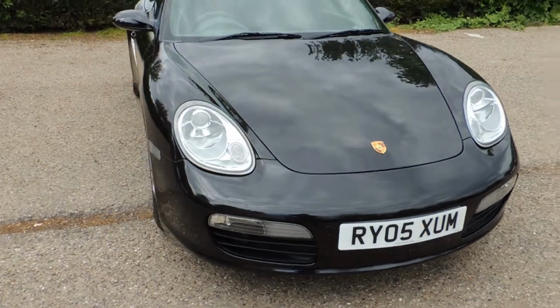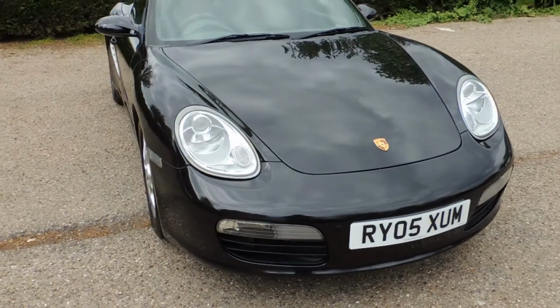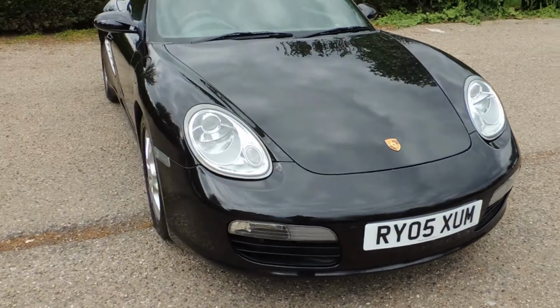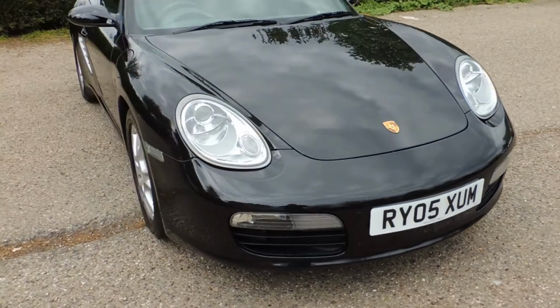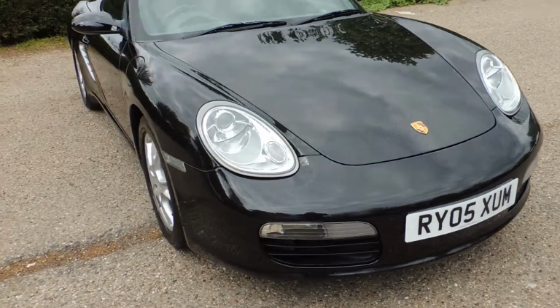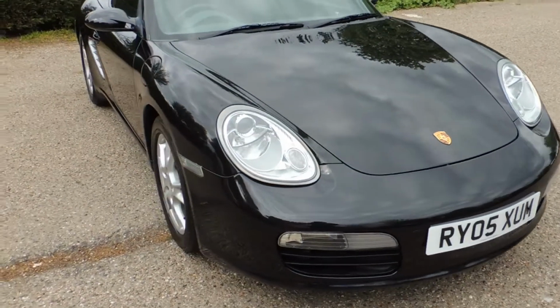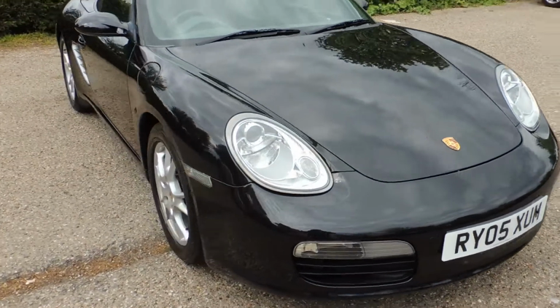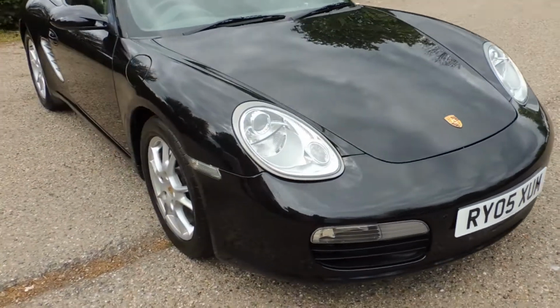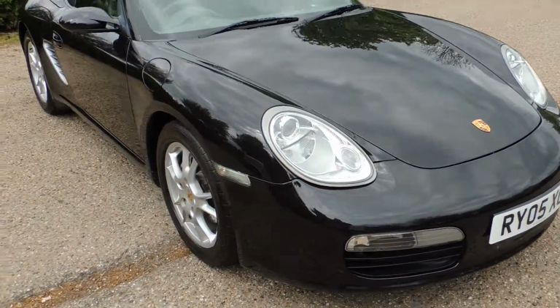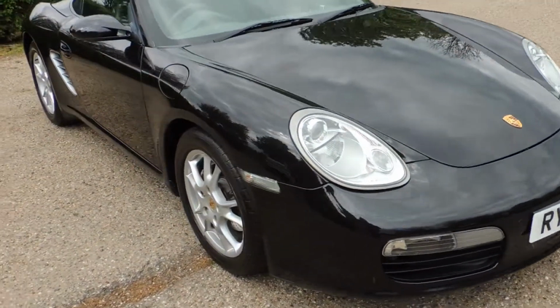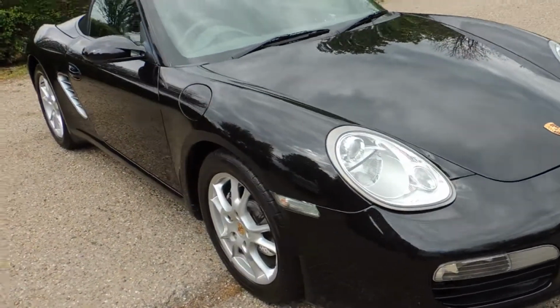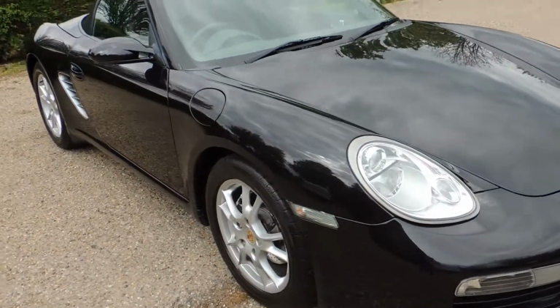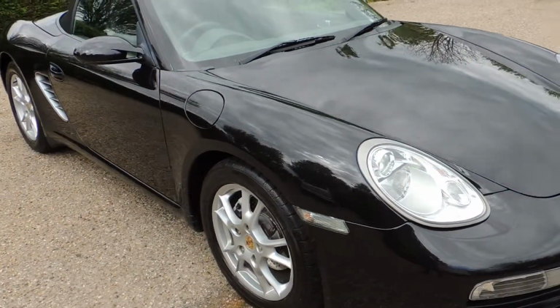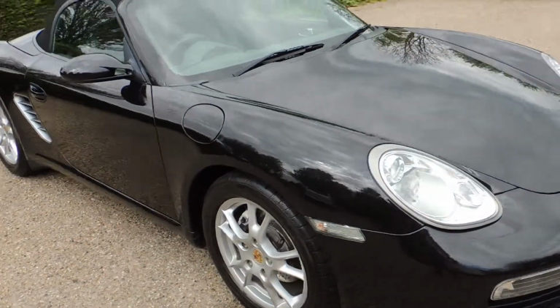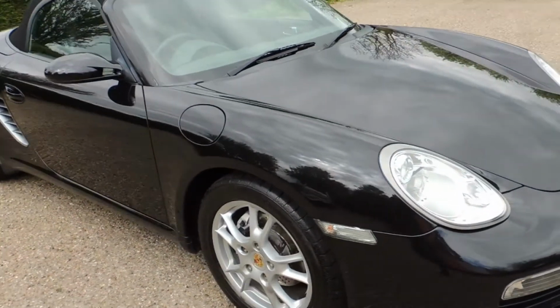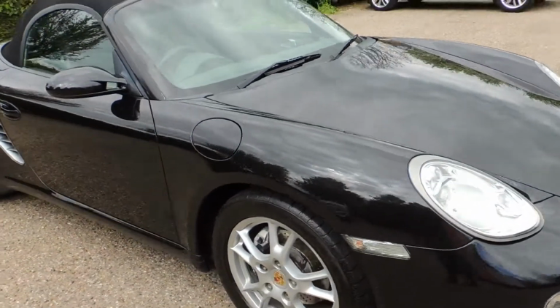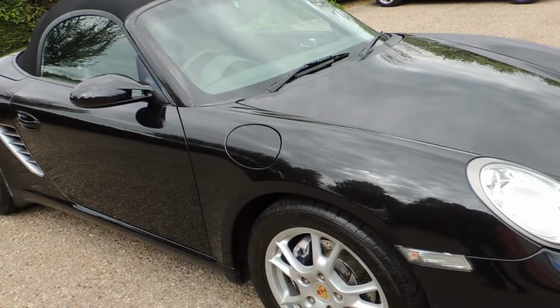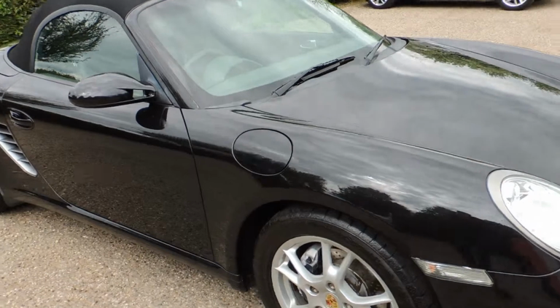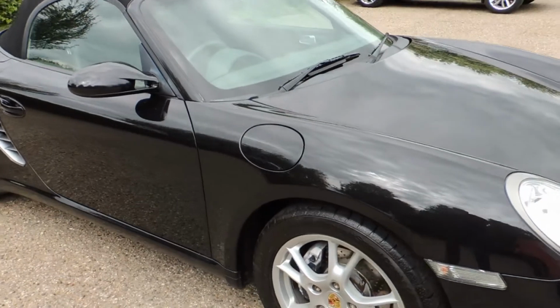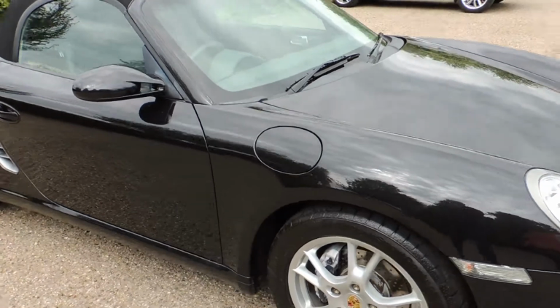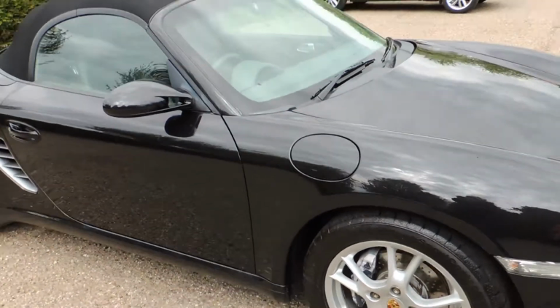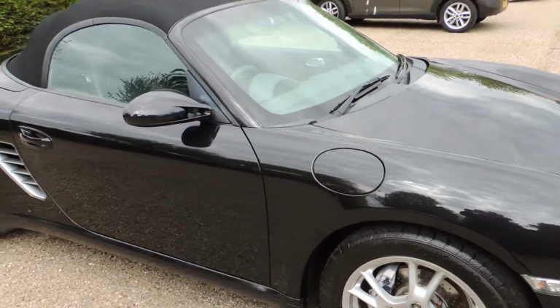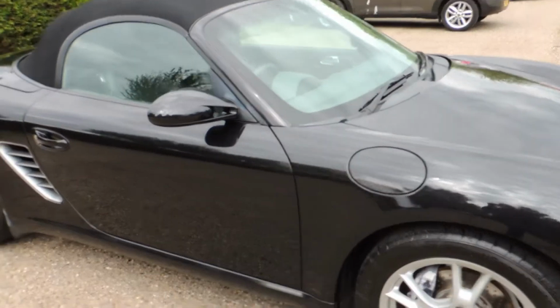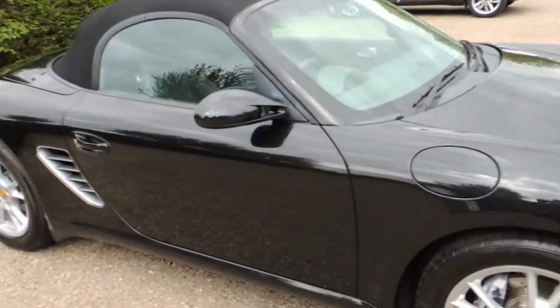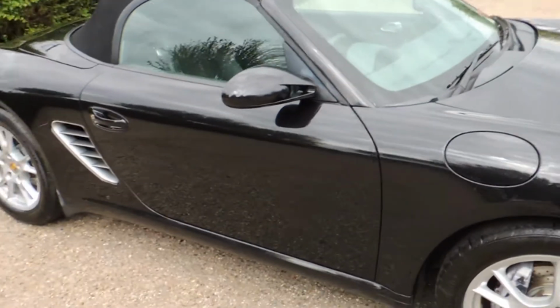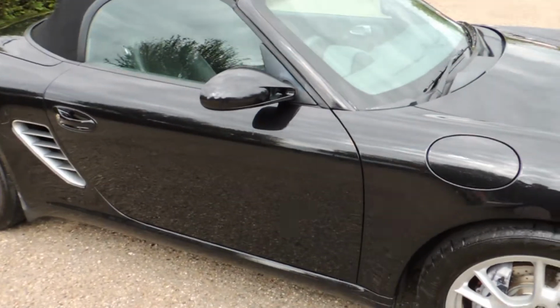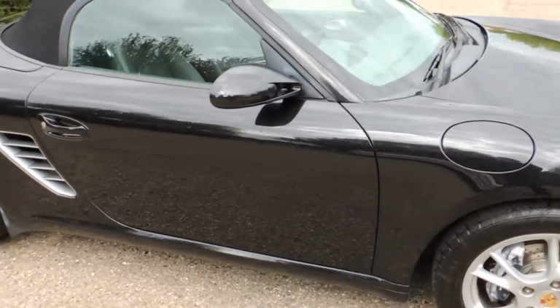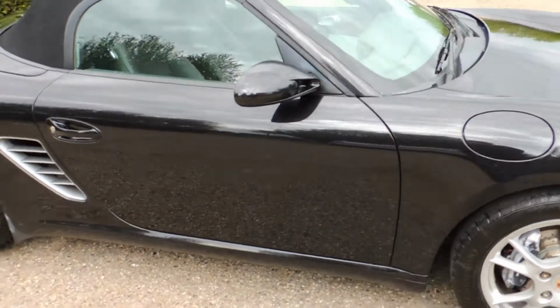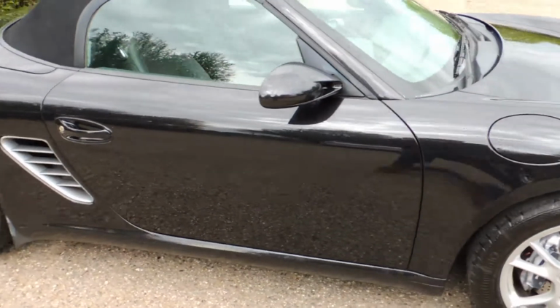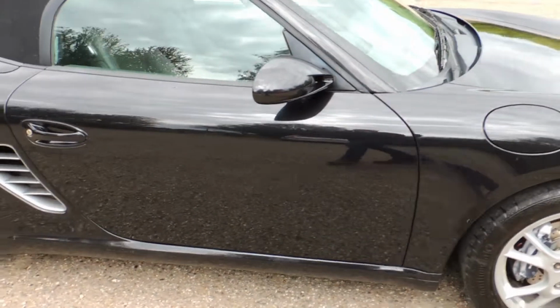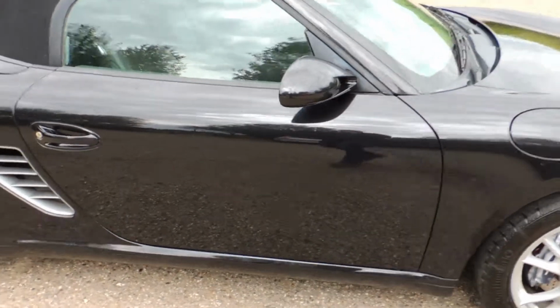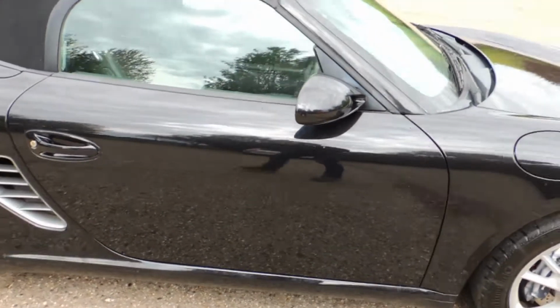Overall the bodywork and alloy wheels on this vehicle are in exceptional condition, exactly as you would expect to find with such low mileage.